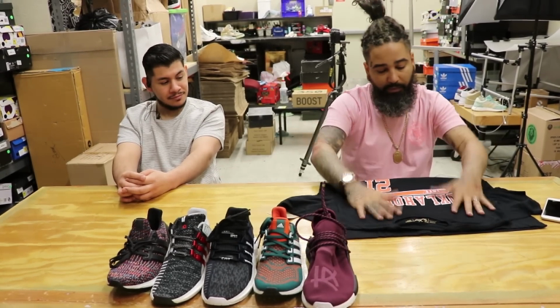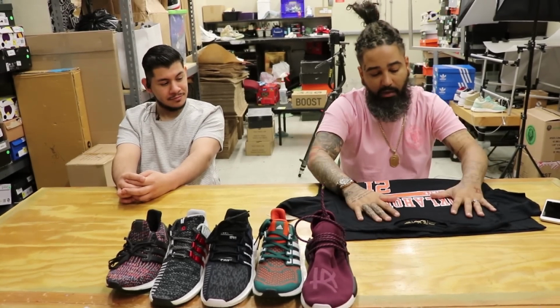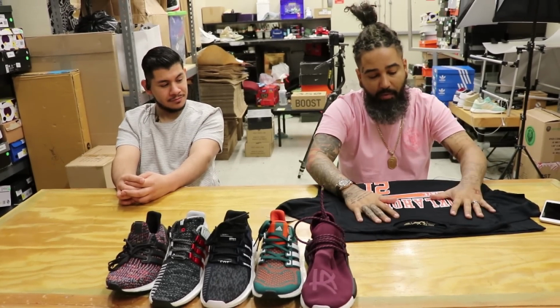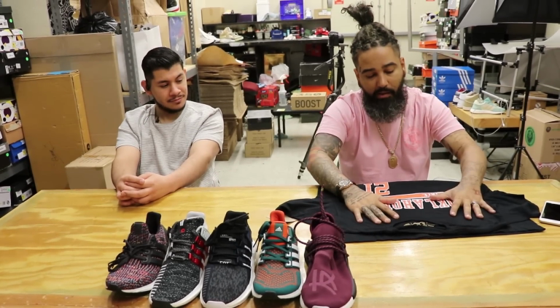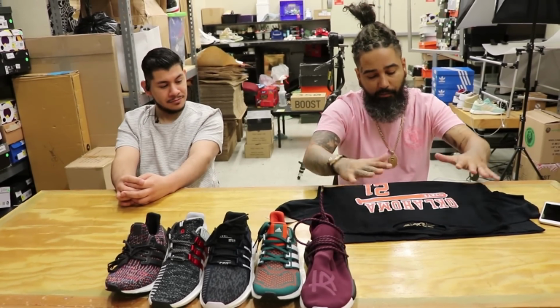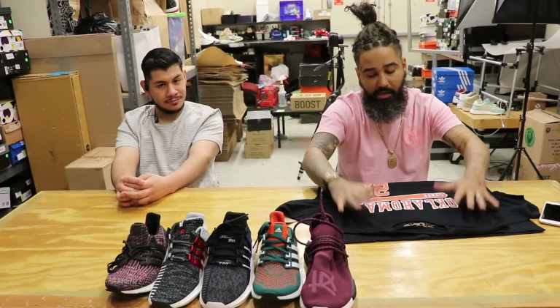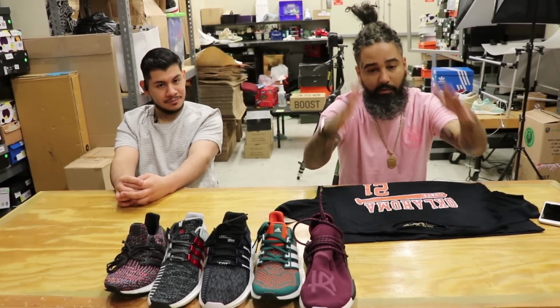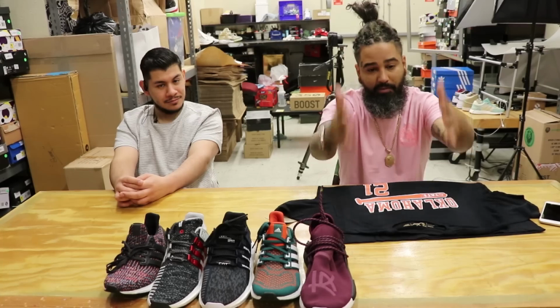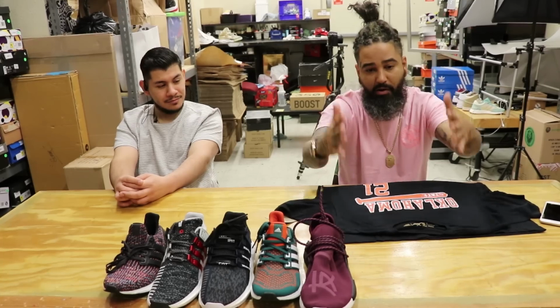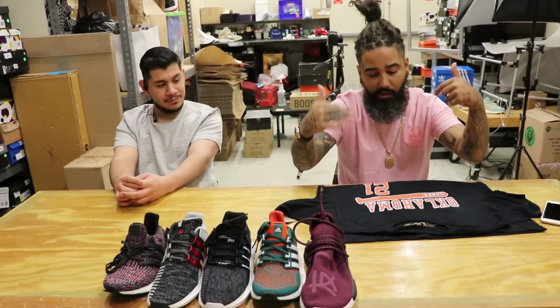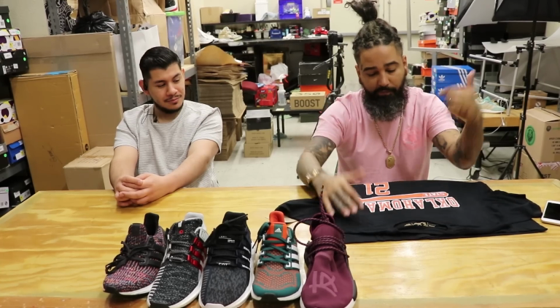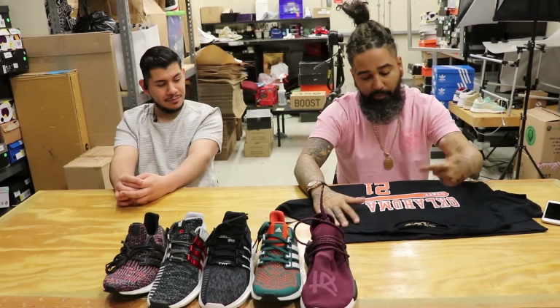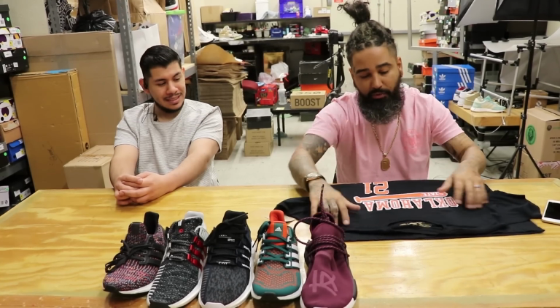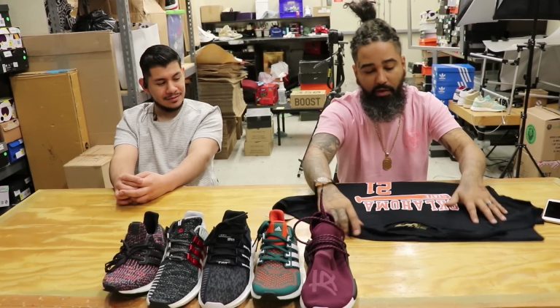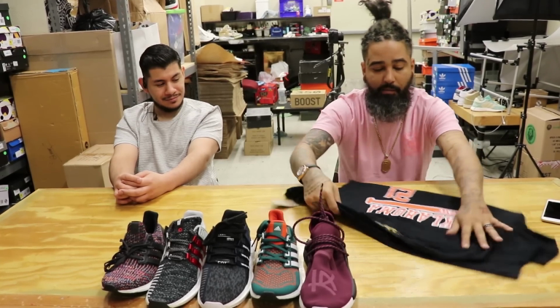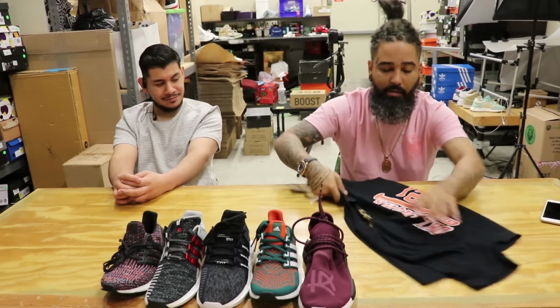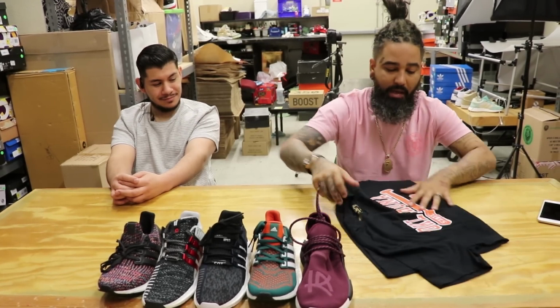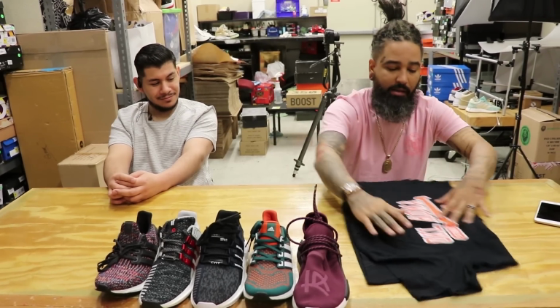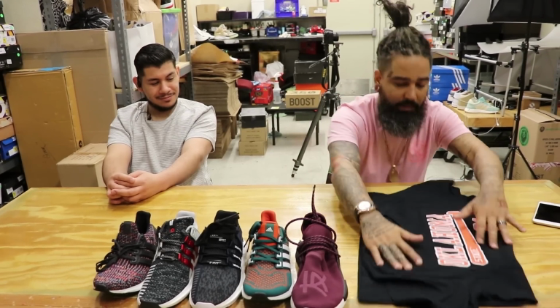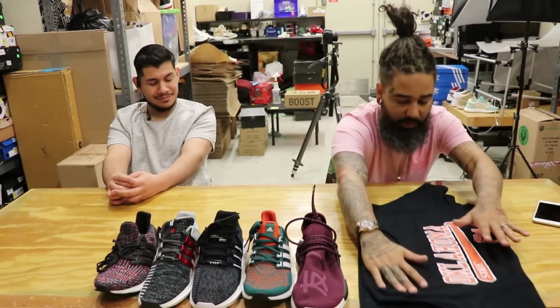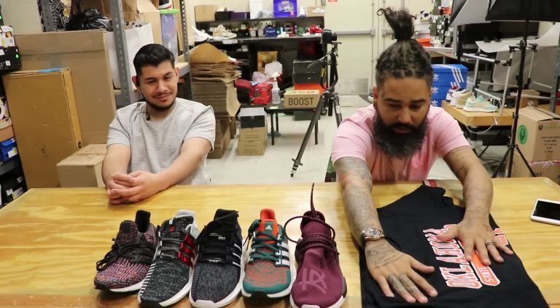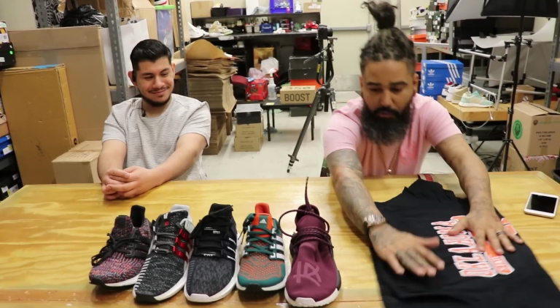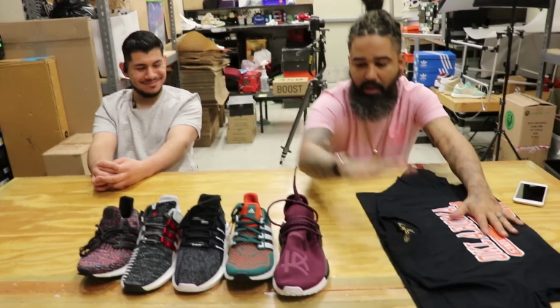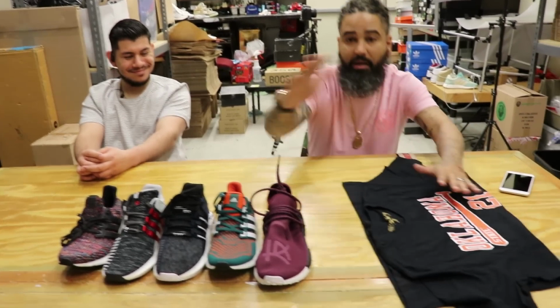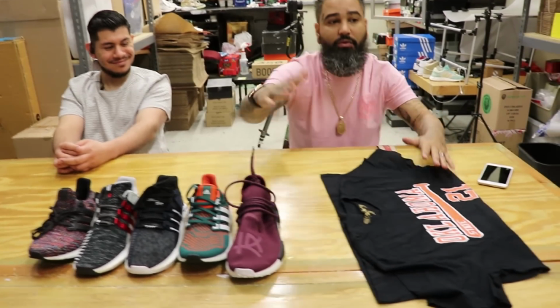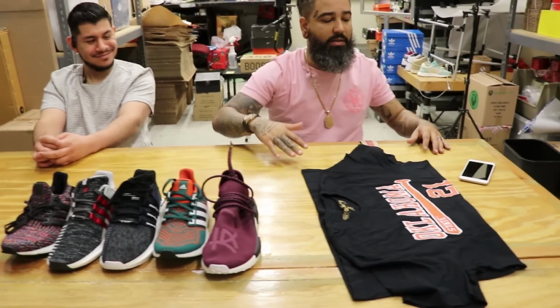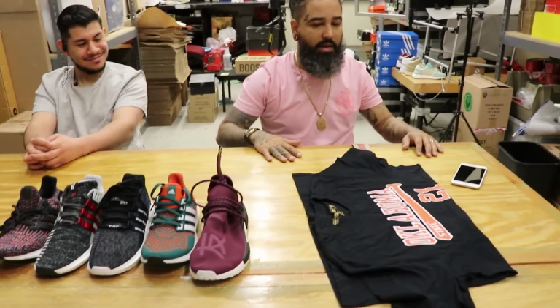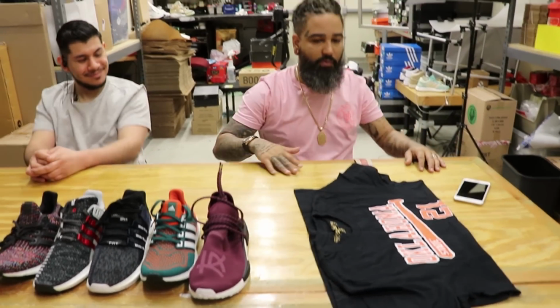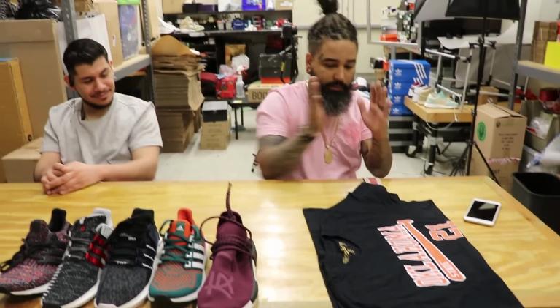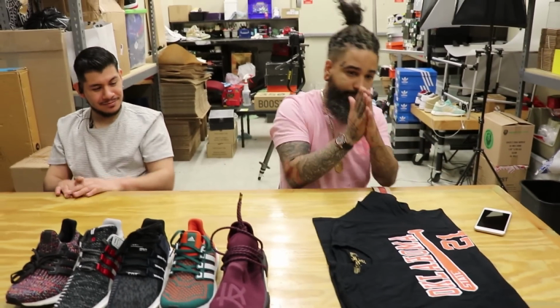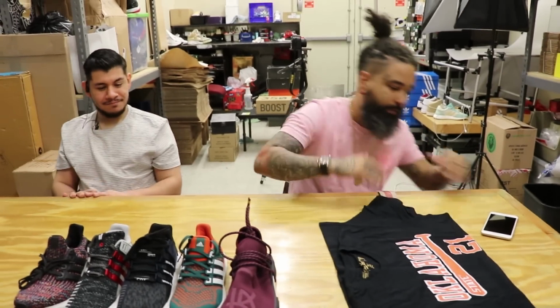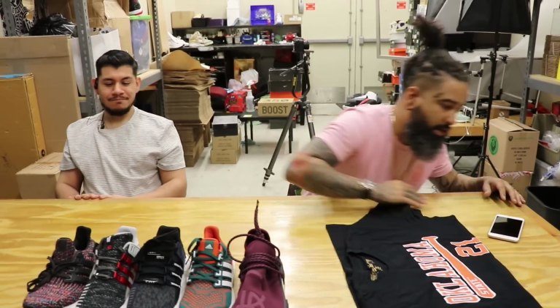Thank you Mylin — I'm sorry for butchering your name. That shirt is dope. I'll catch you guys on the next one. Love.